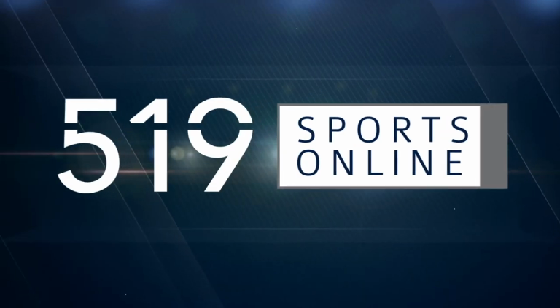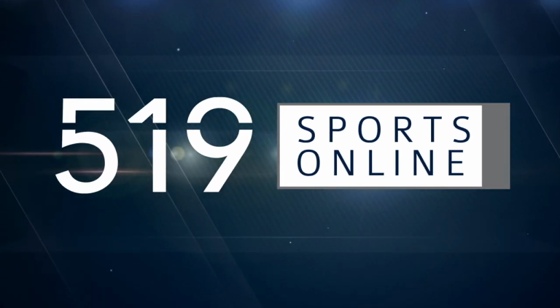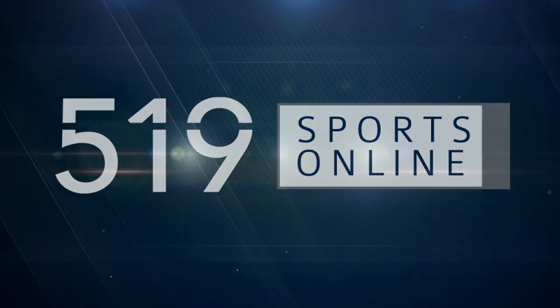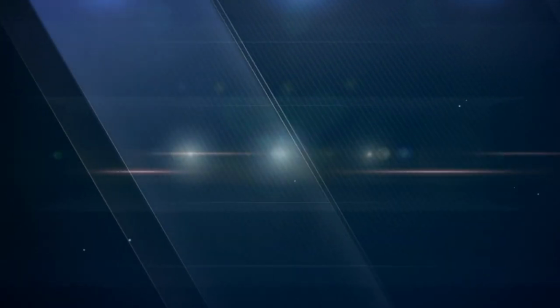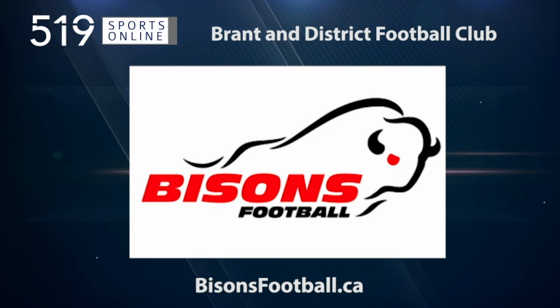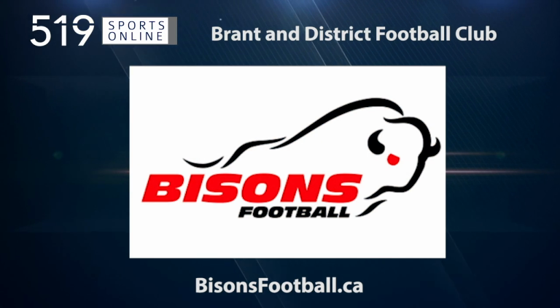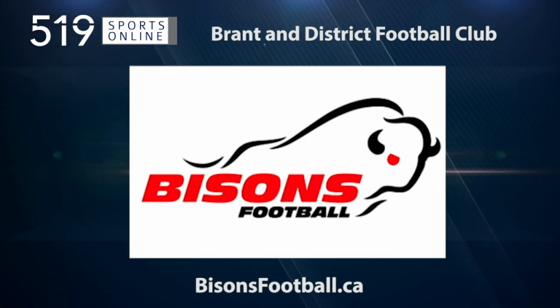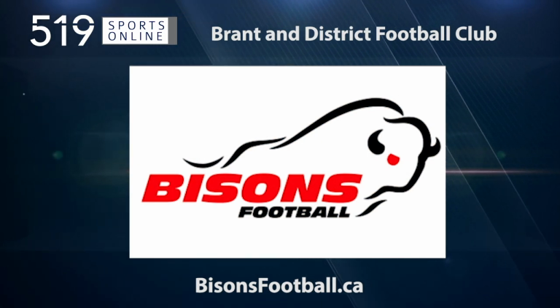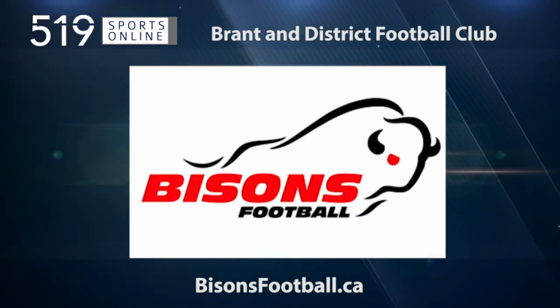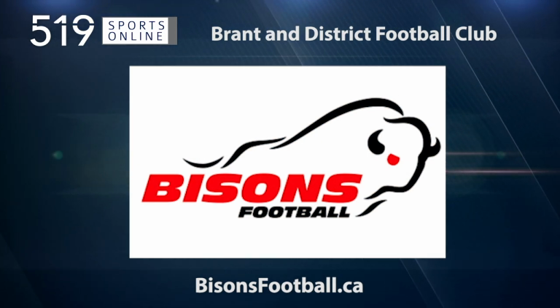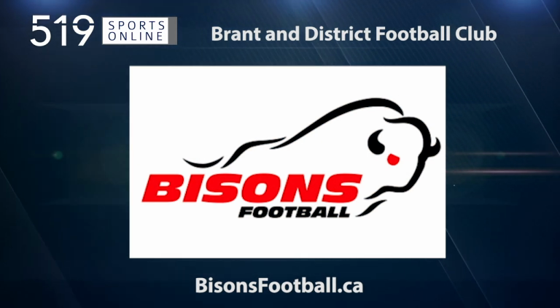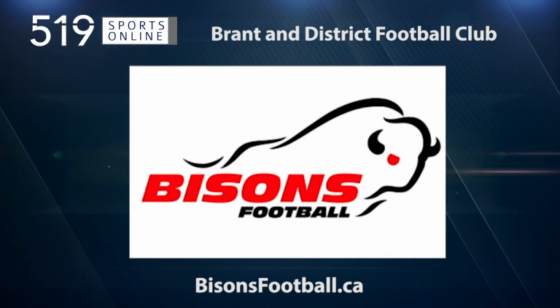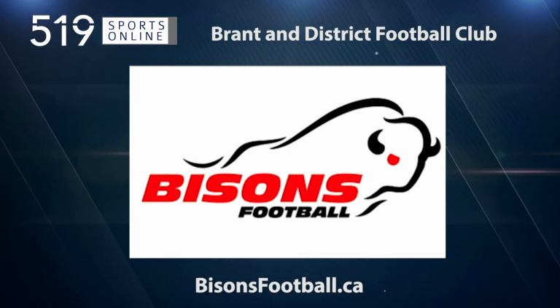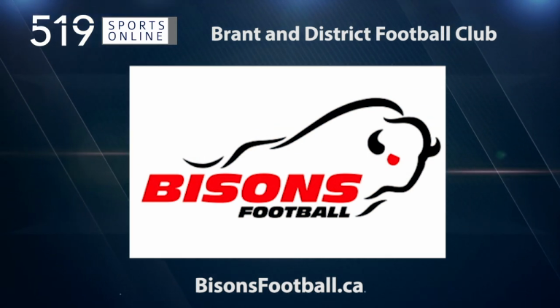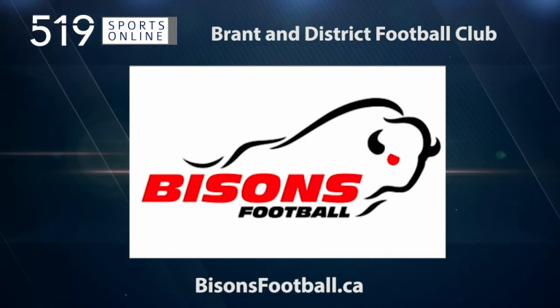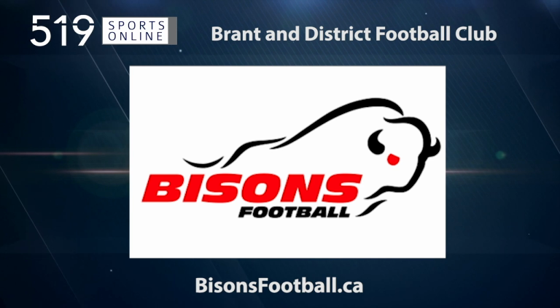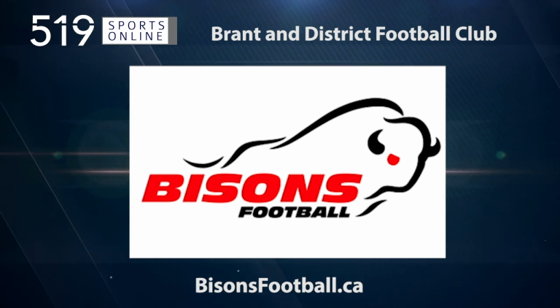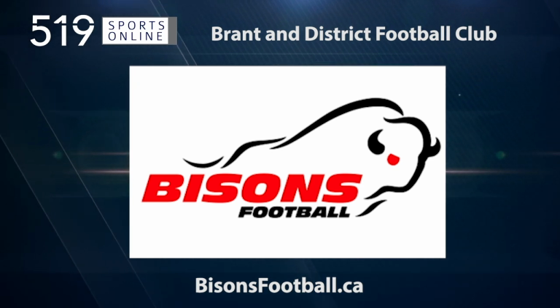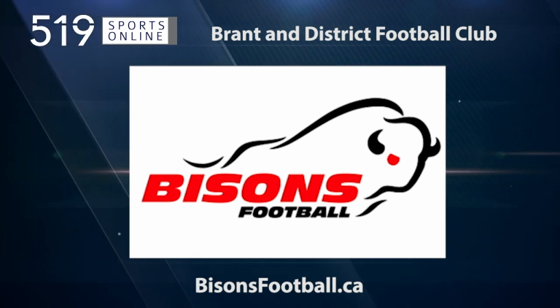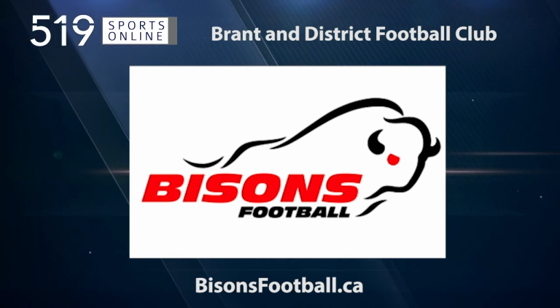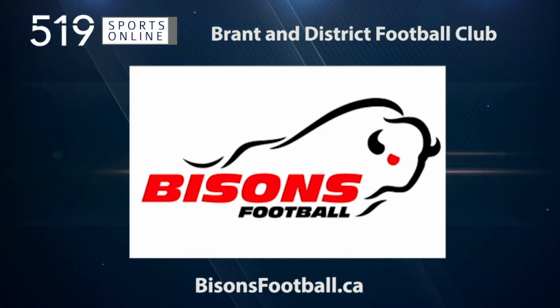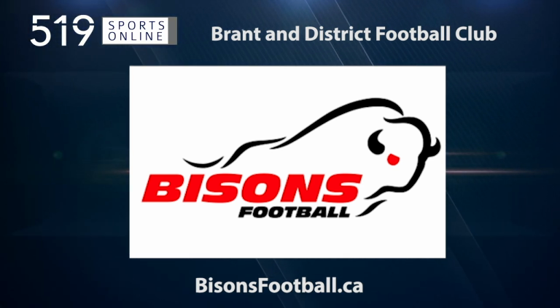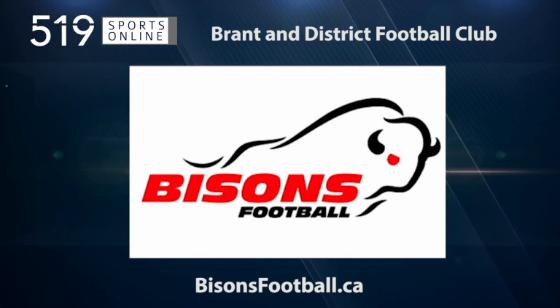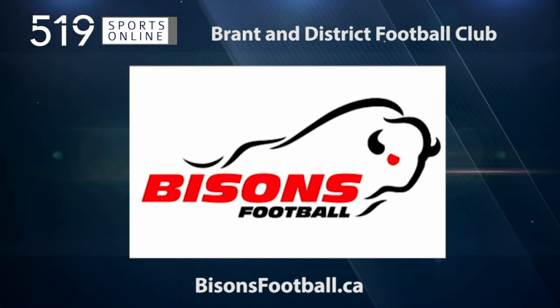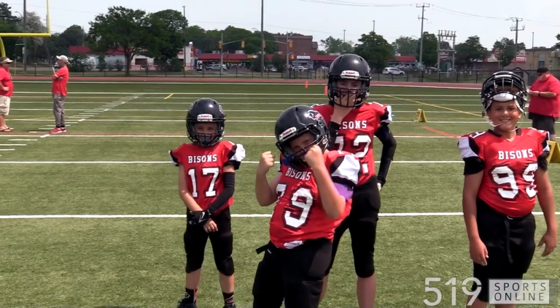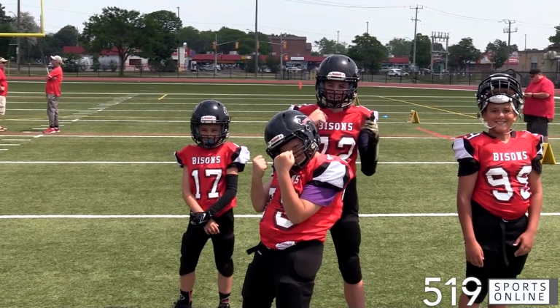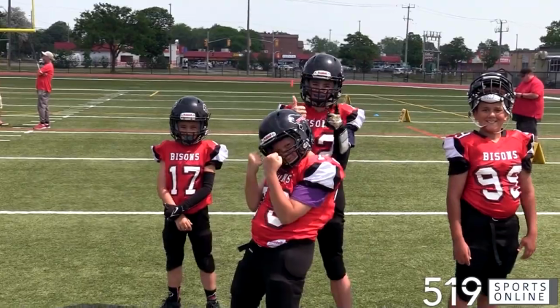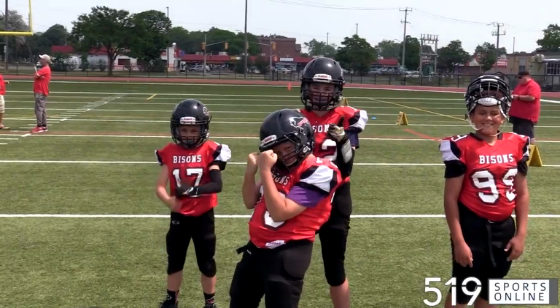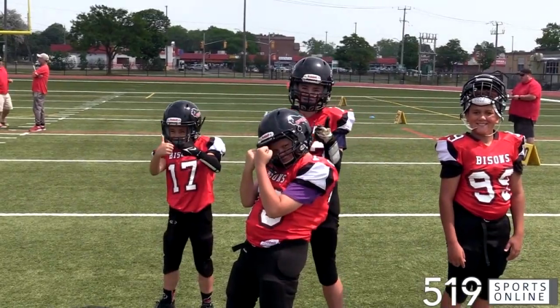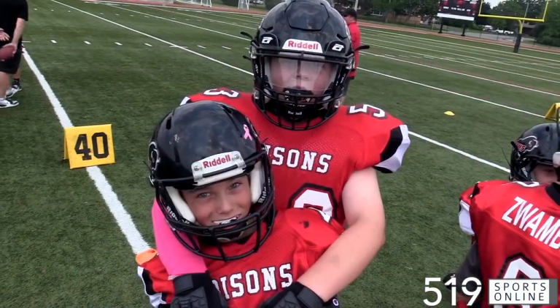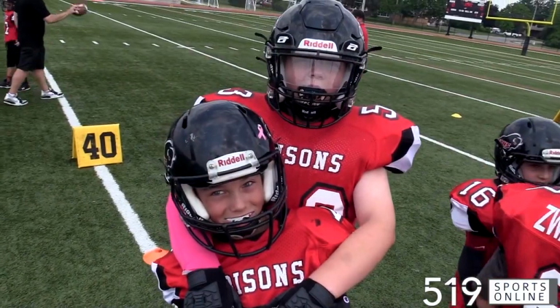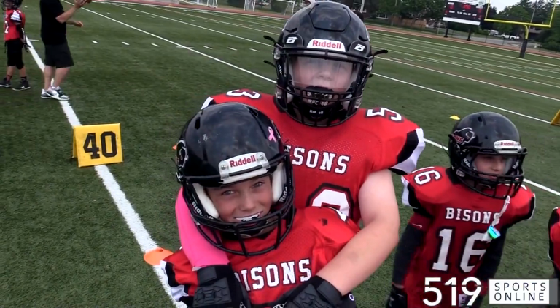This local sports report is presented by the Branton District Football Club. Learn more about their tackle and flag programs by visiting bisonsfootball.ca. U12 OSFL football from Bisons alumni at the Gretzky Center.